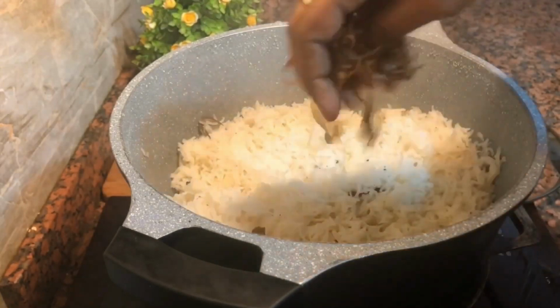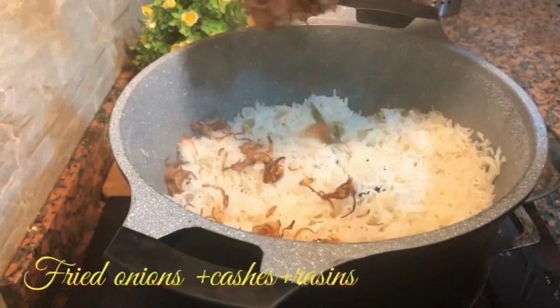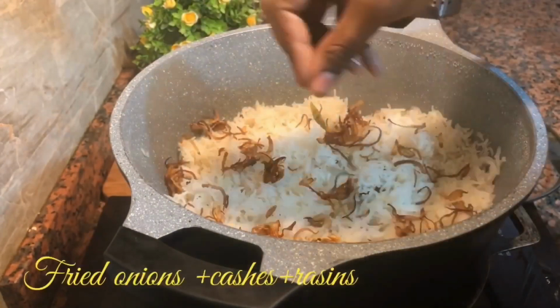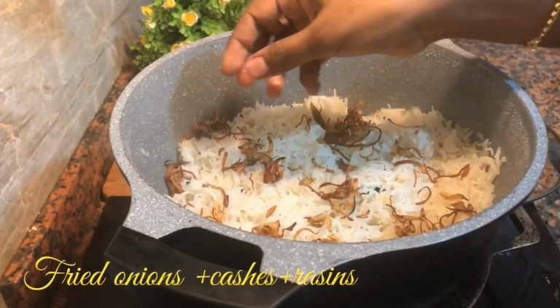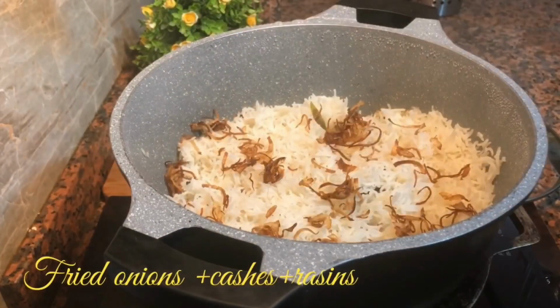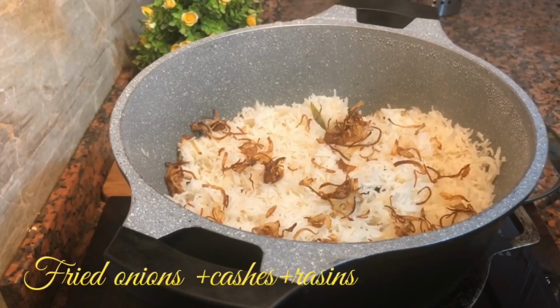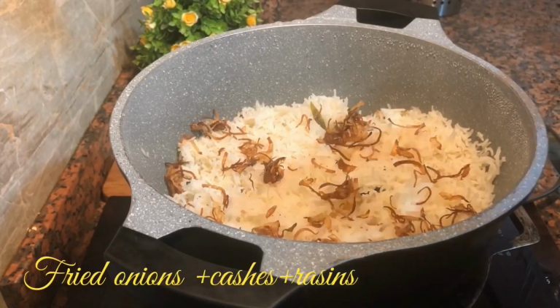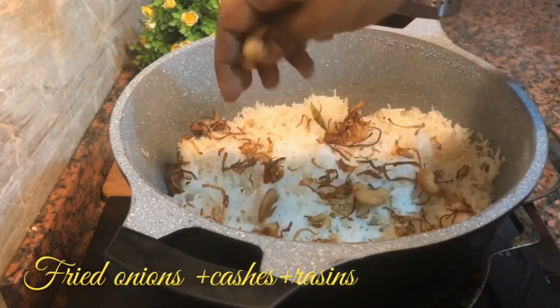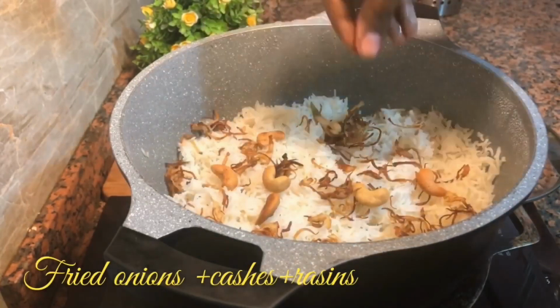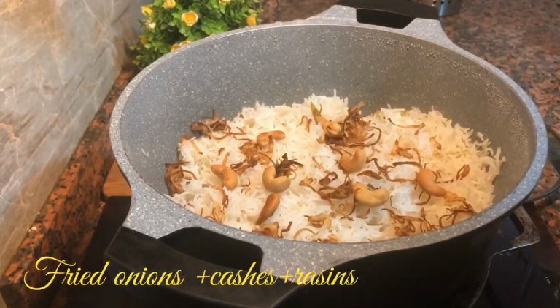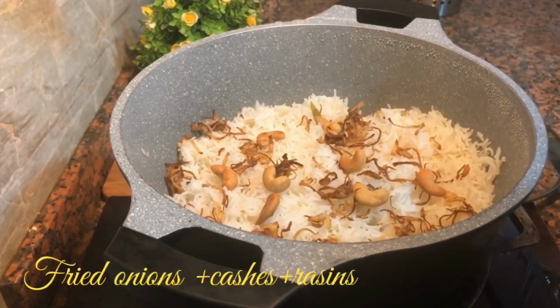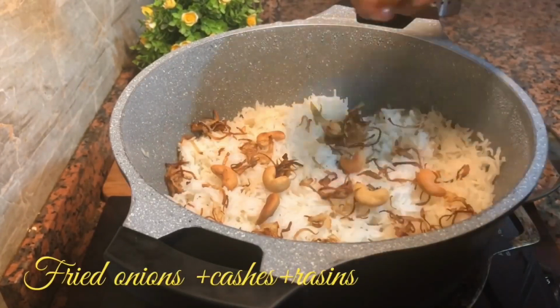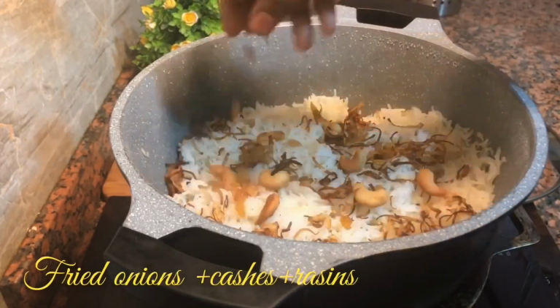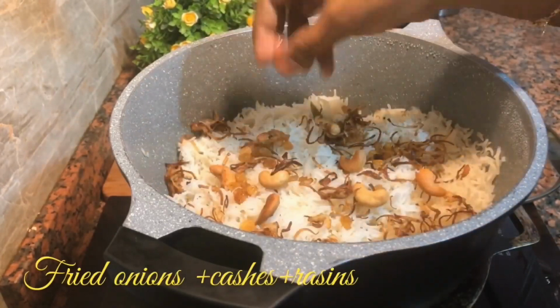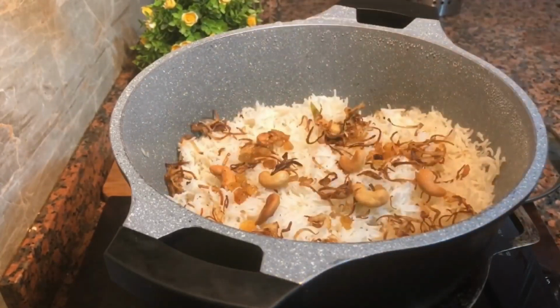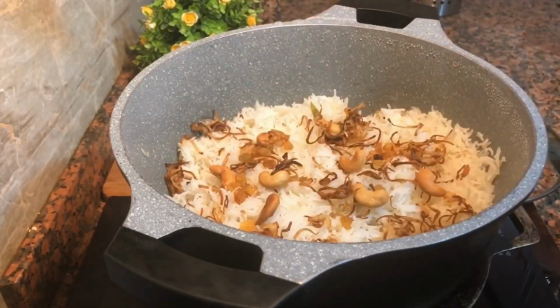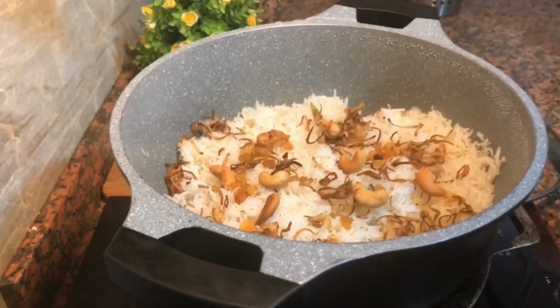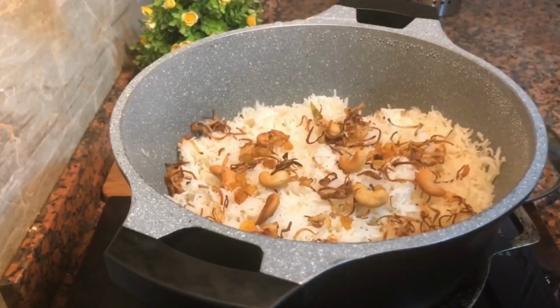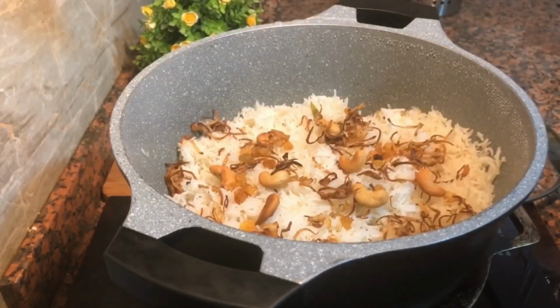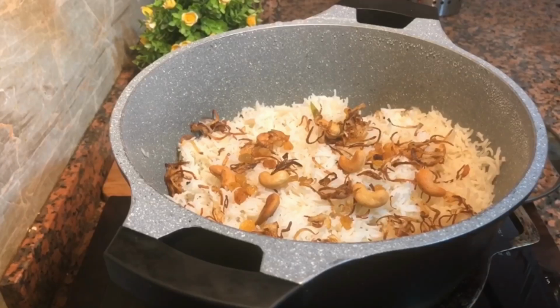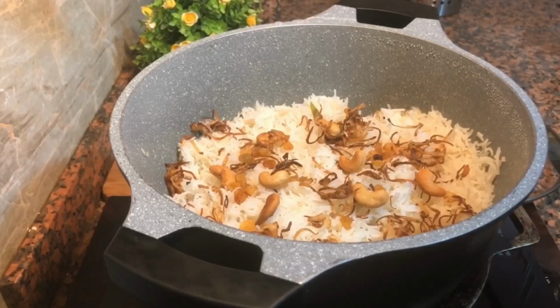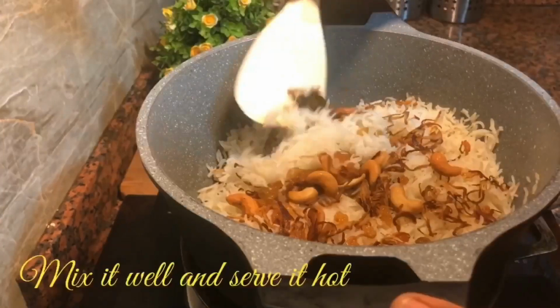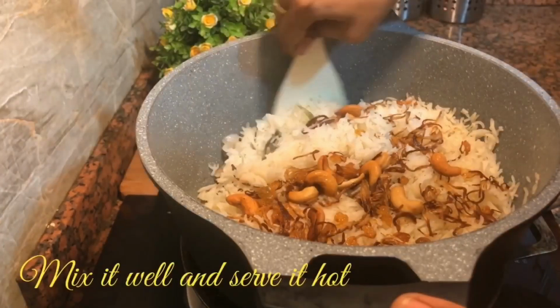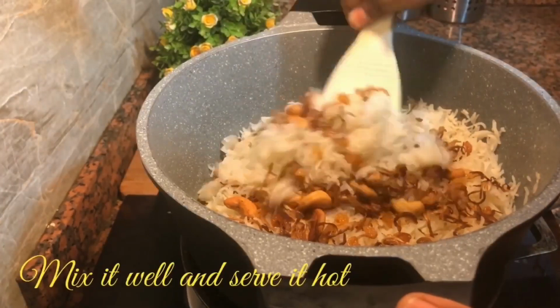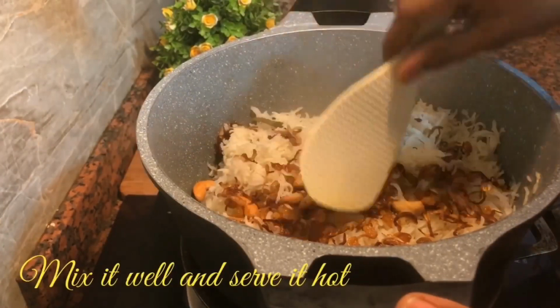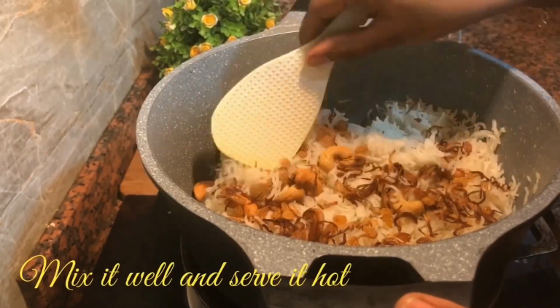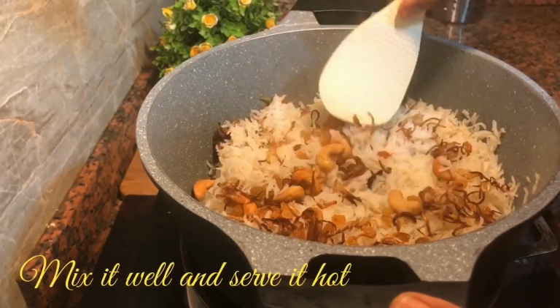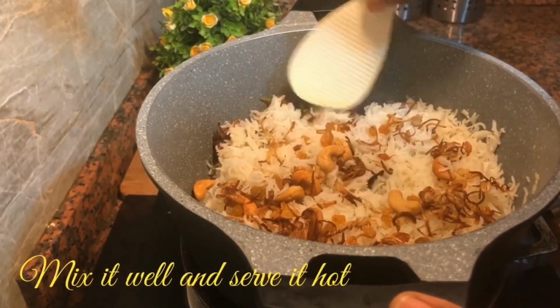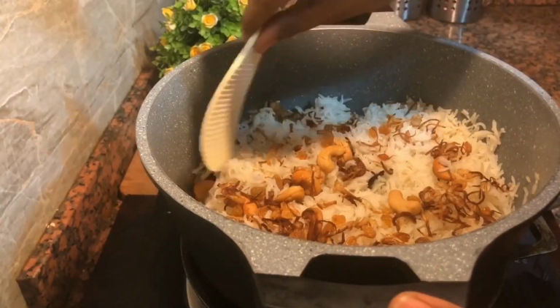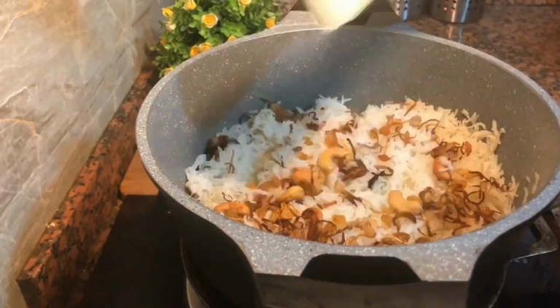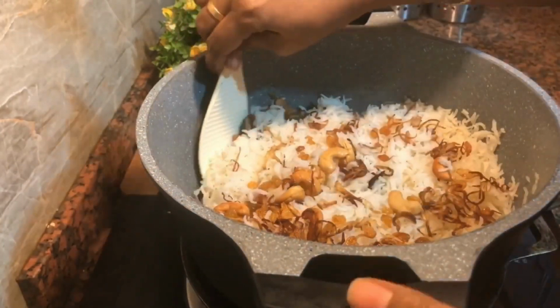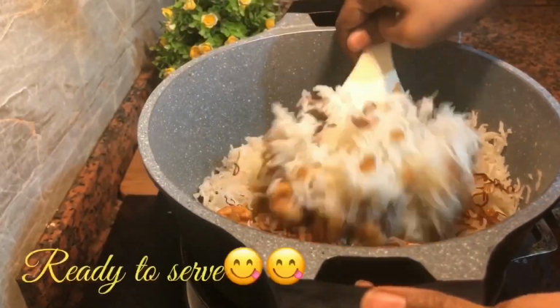Now, add some fried onion and kismis, mix and mix it up. It's a good side dish with chicken or mutton.